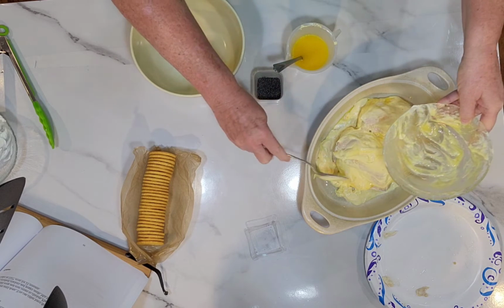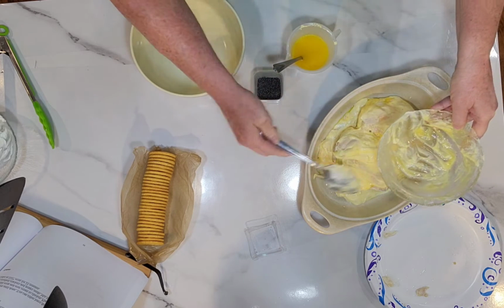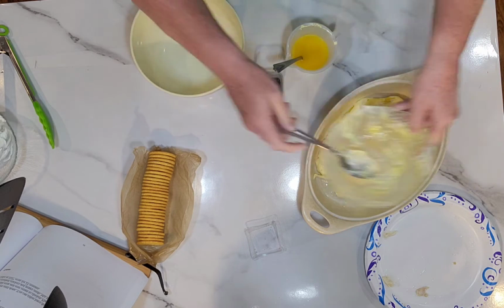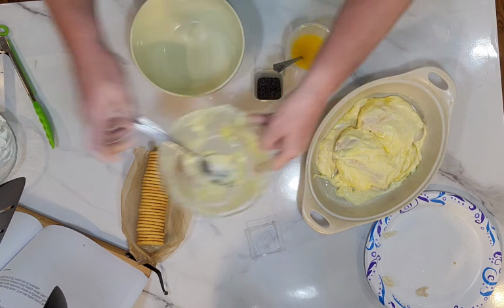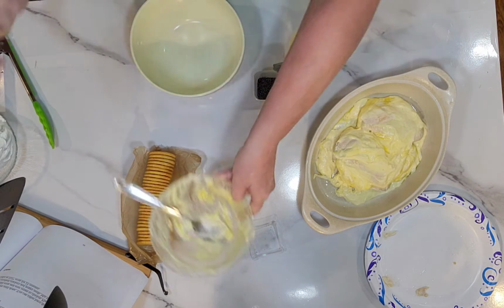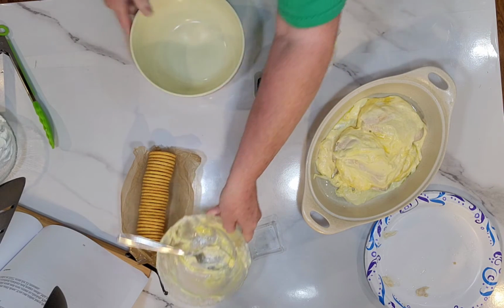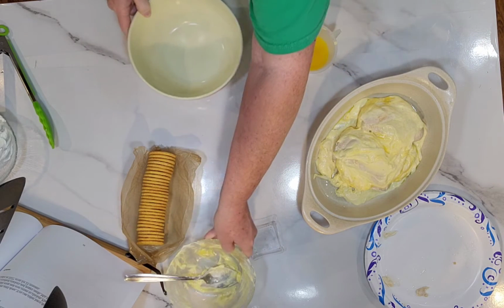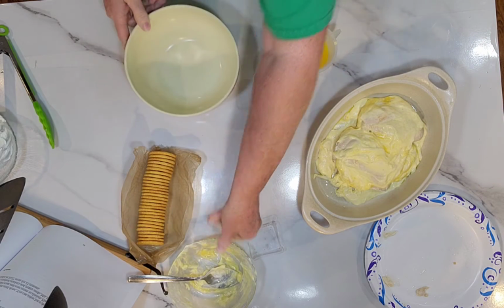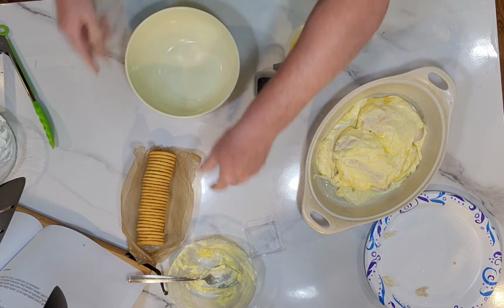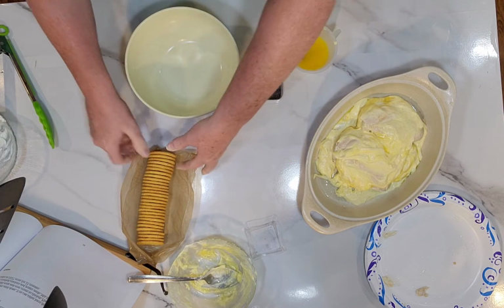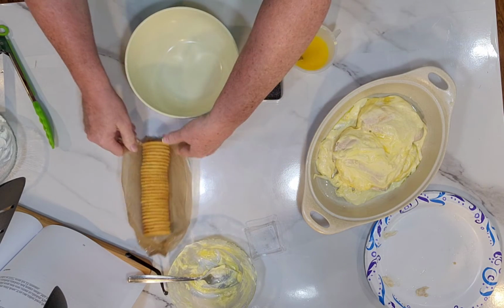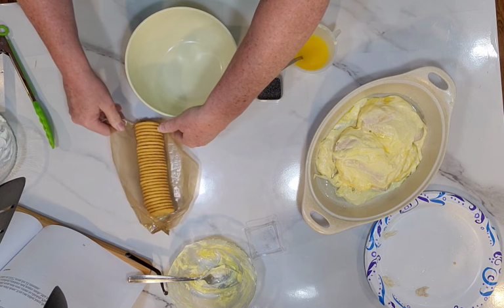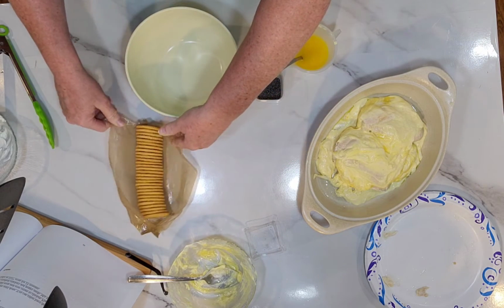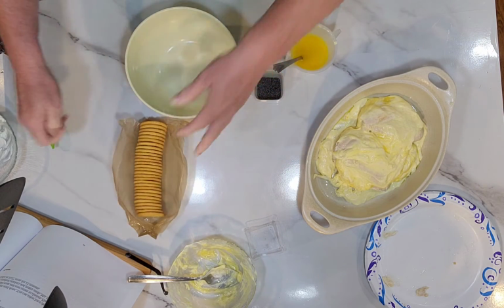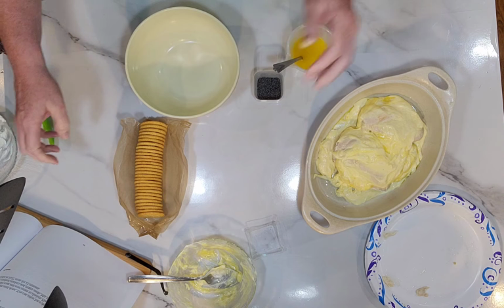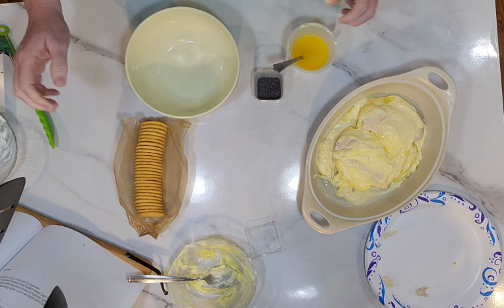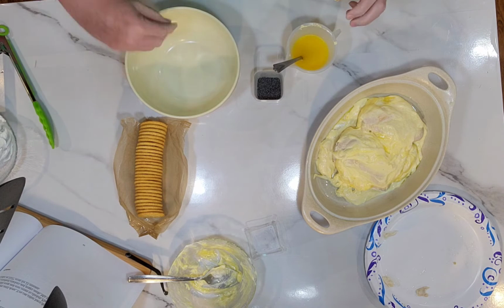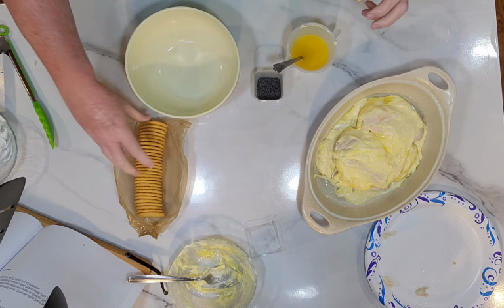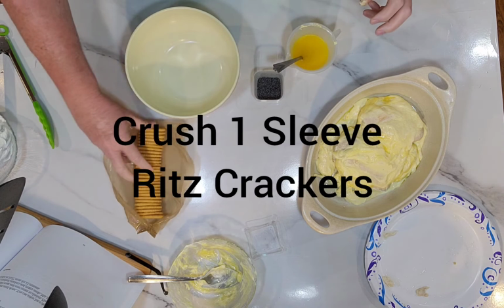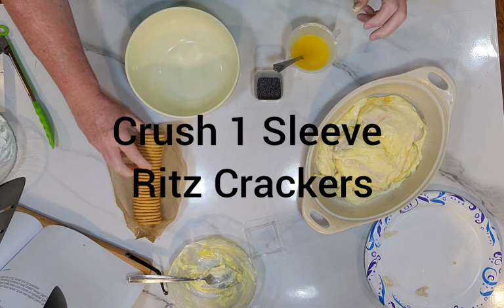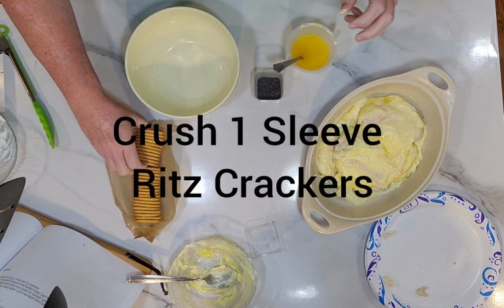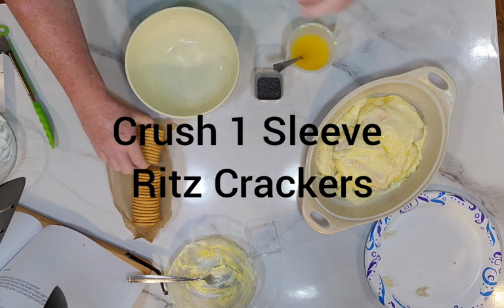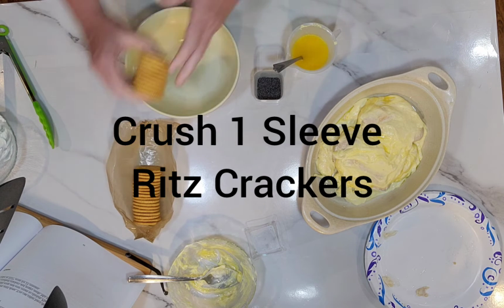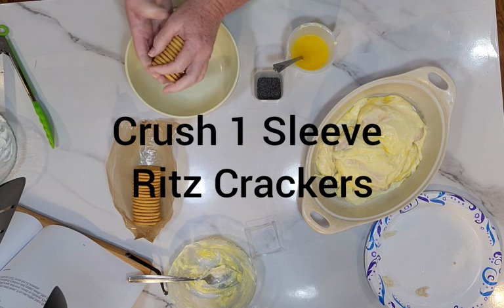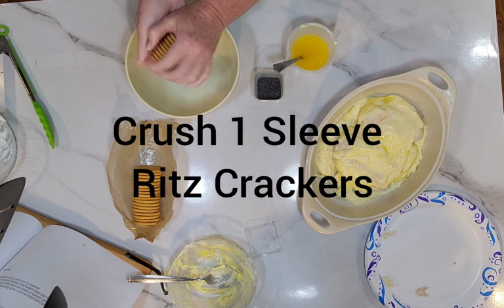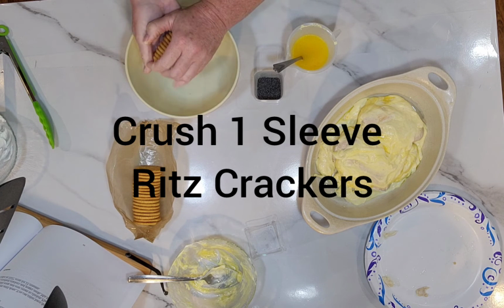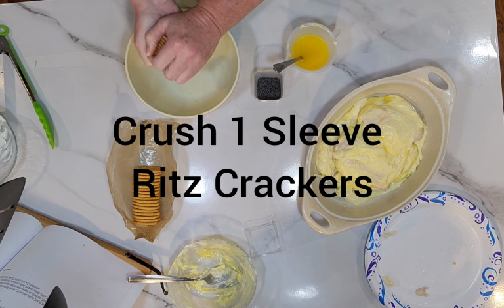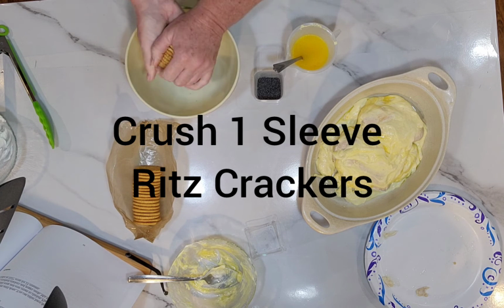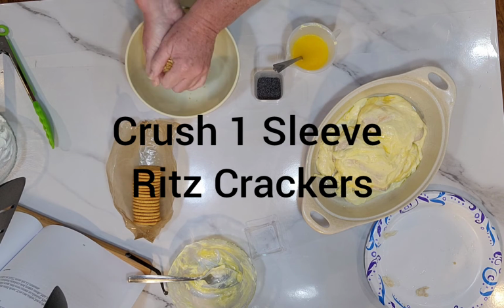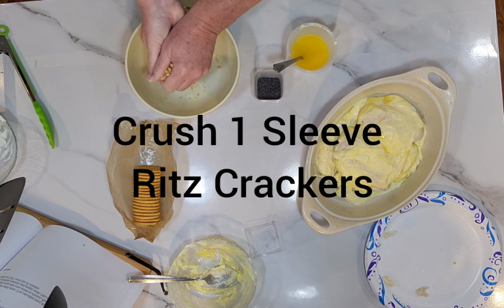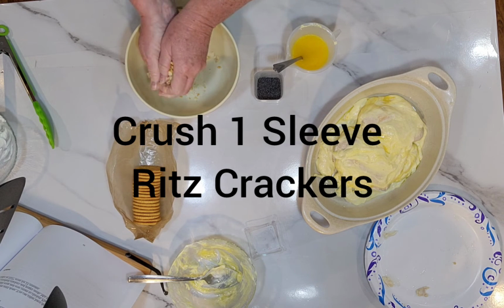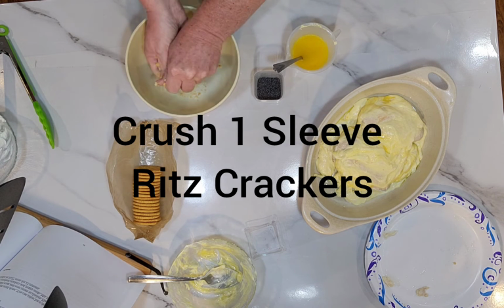I'm going to go ahead and place the chicken breasts on top, then pour the rest of this mixture on top as well.